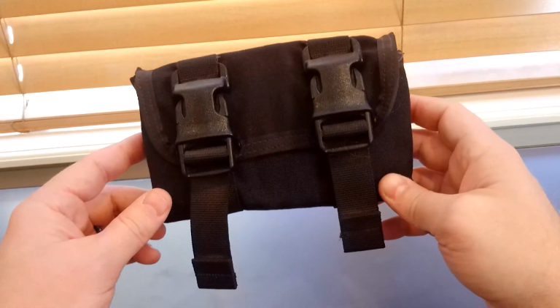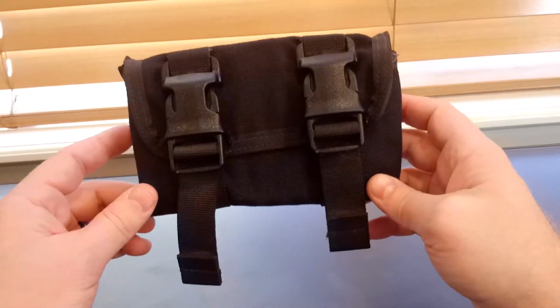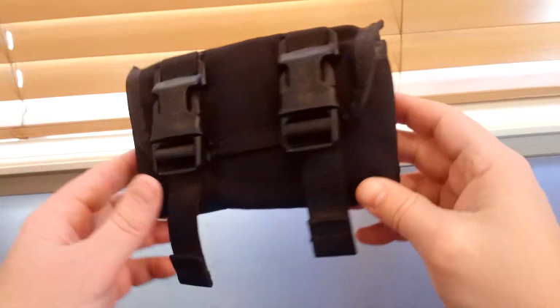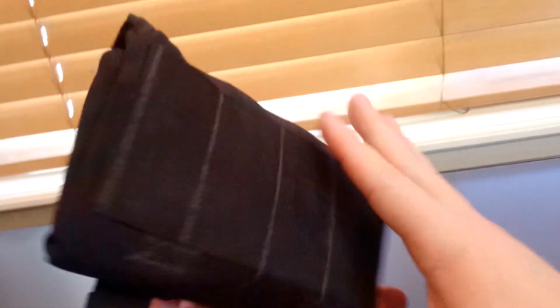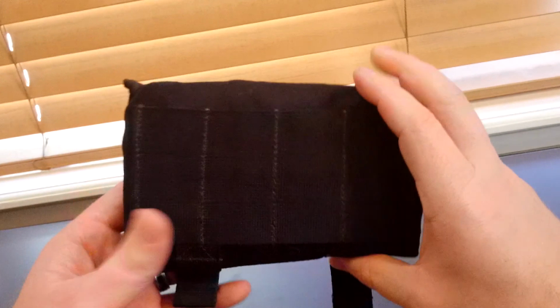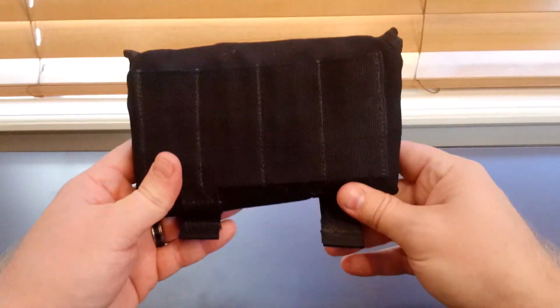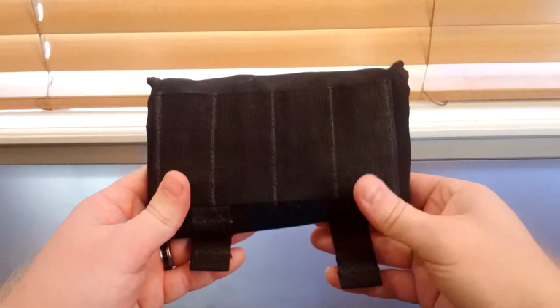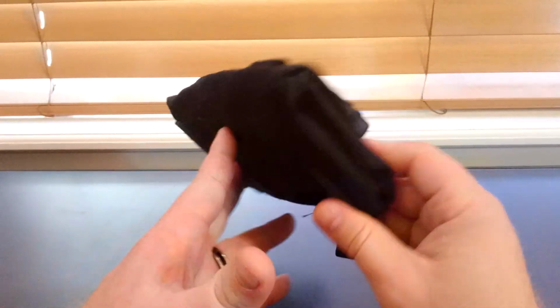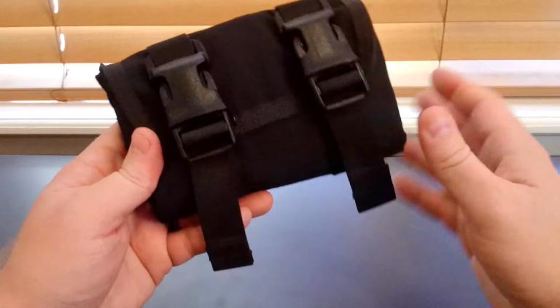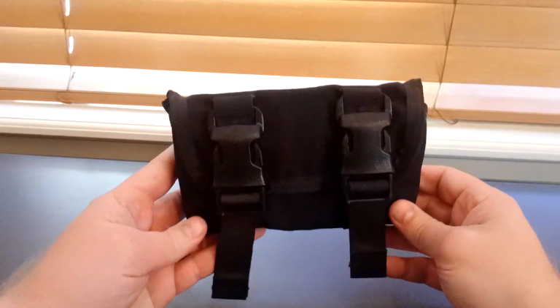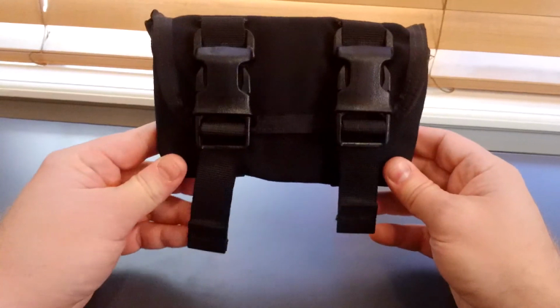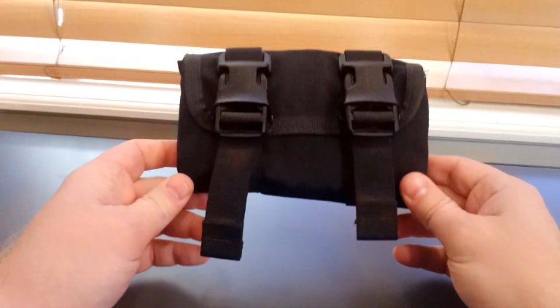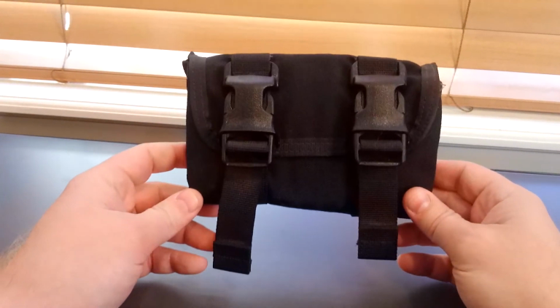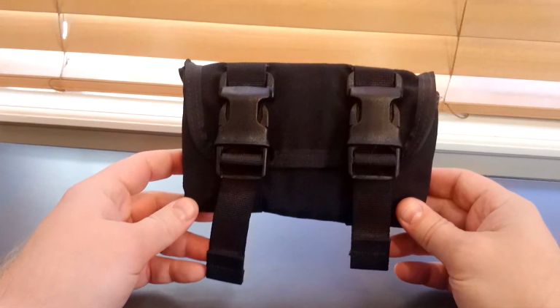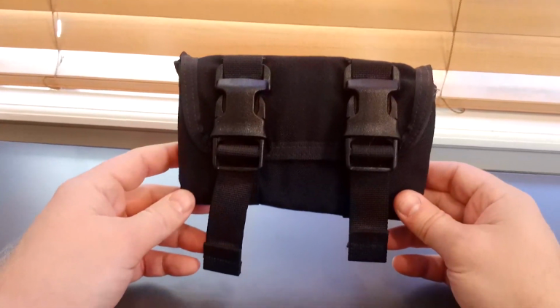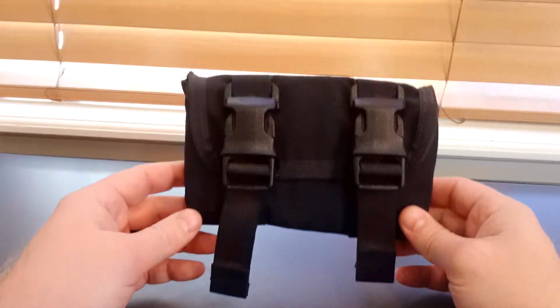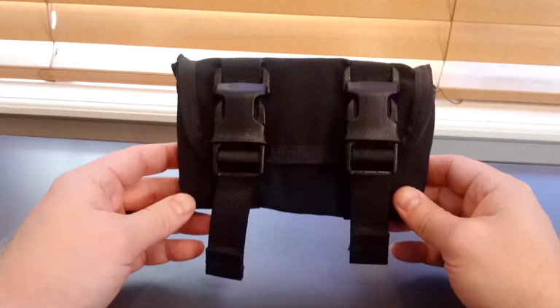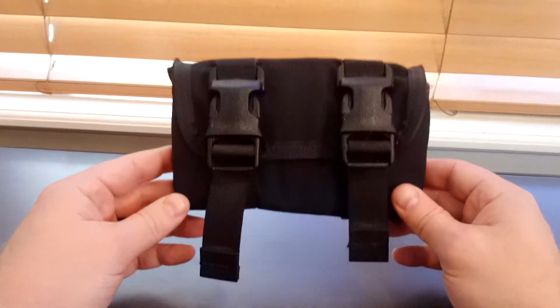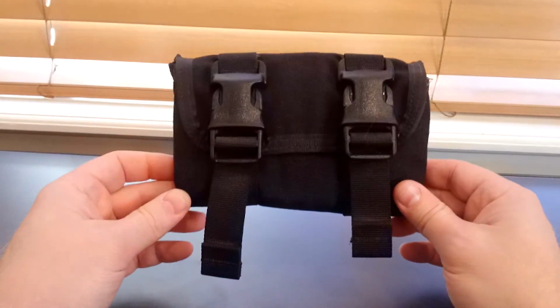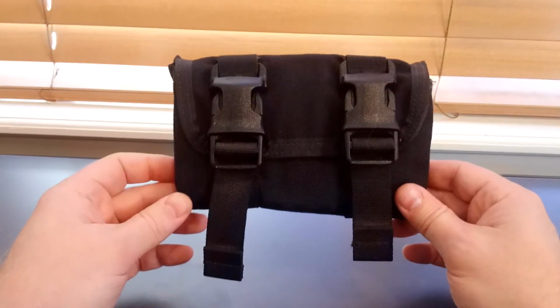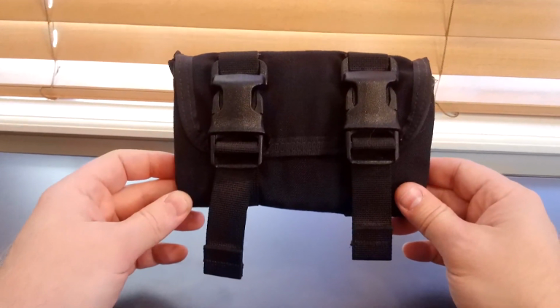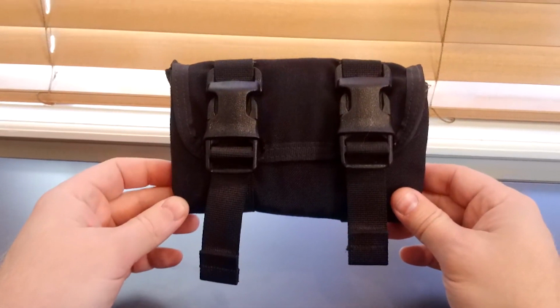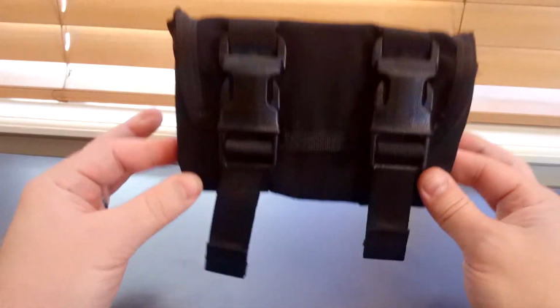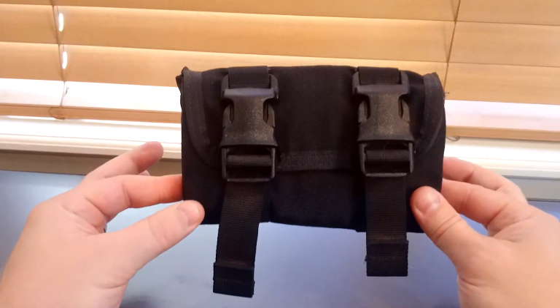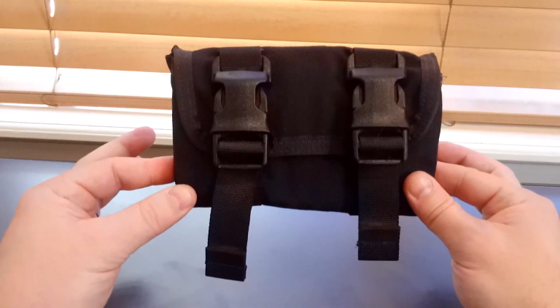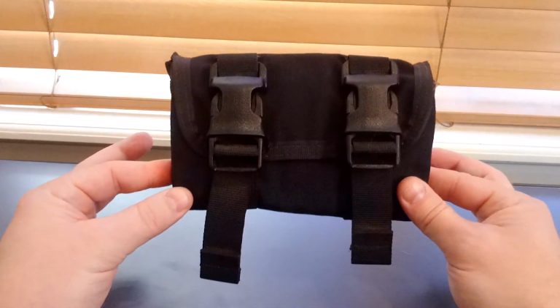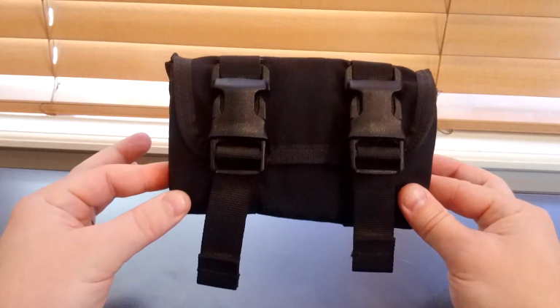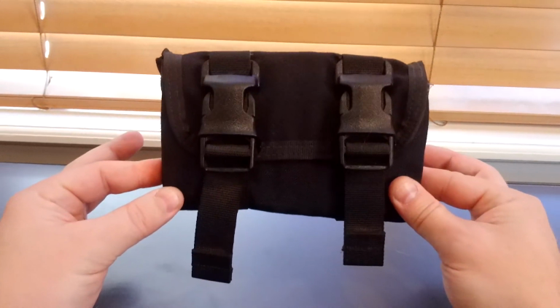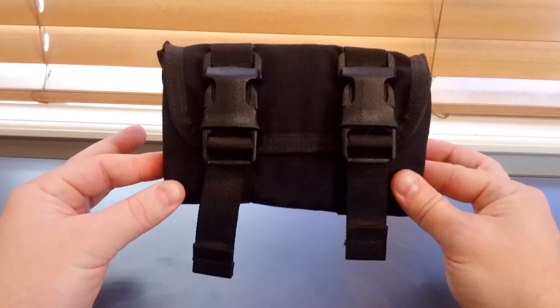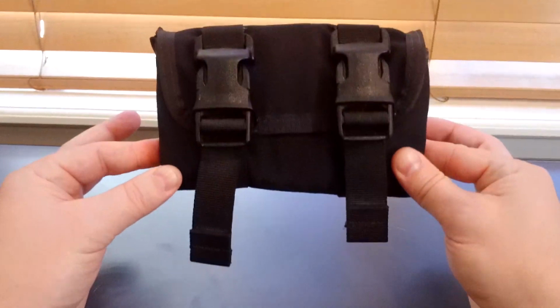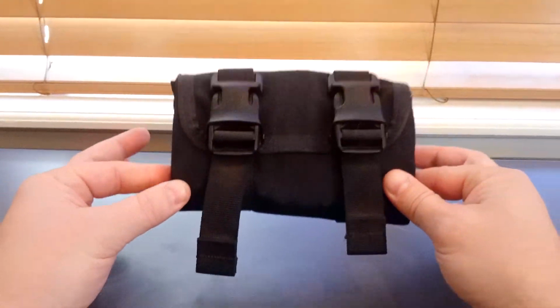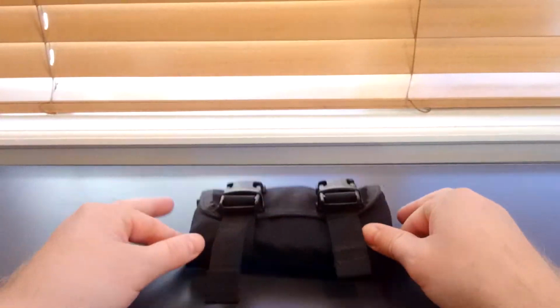They stand behind their products — there's a good warranty, excellent customer service, and they ship pretty quick too. So if you're in the market for something like this, check out the Triad Tactical Rifle Ammo Pouch.